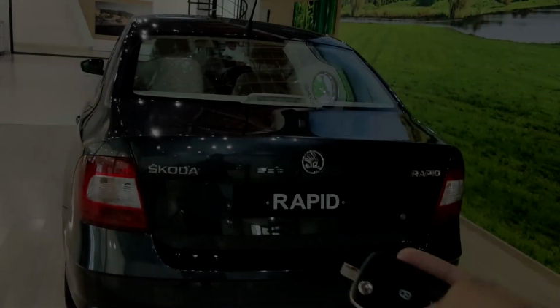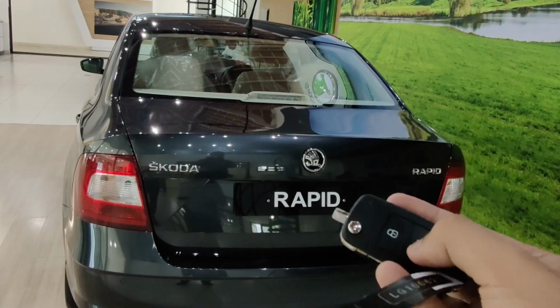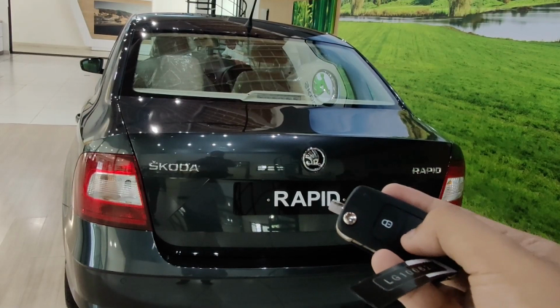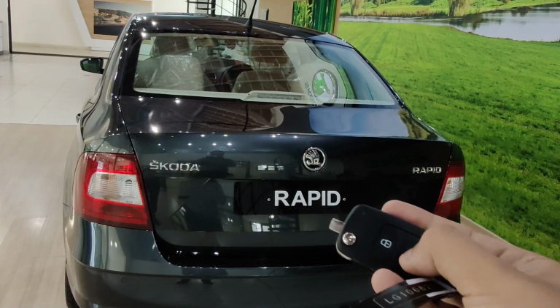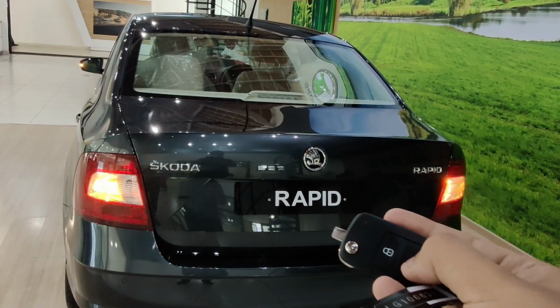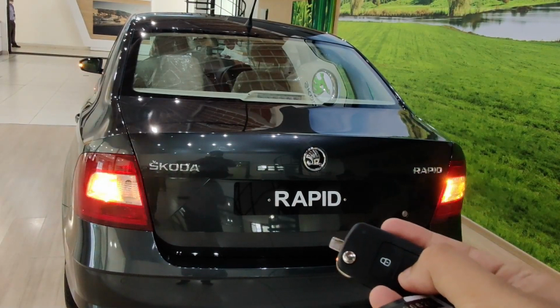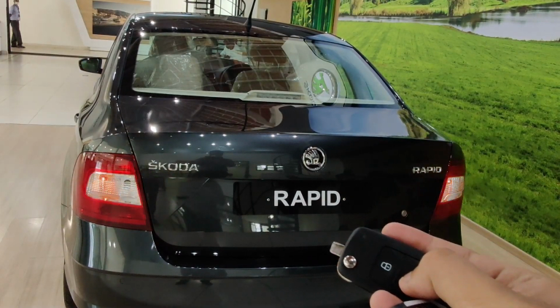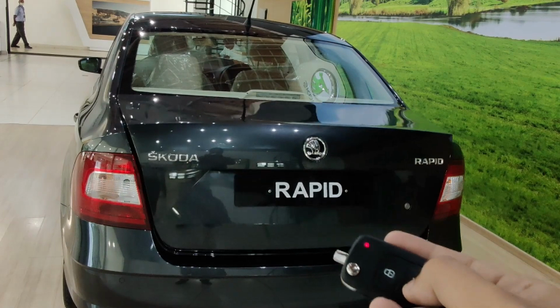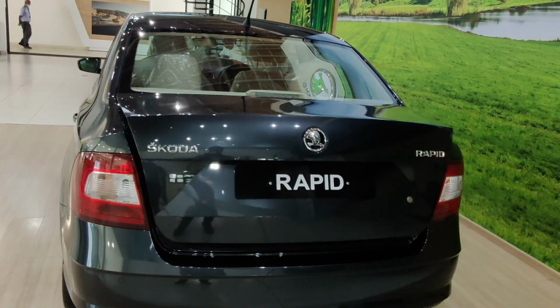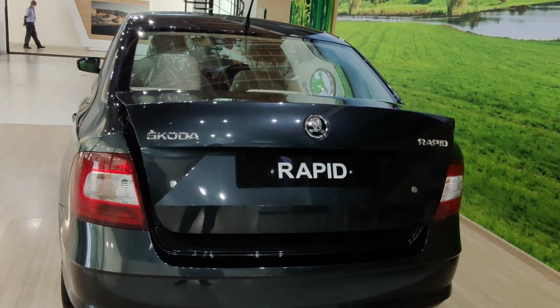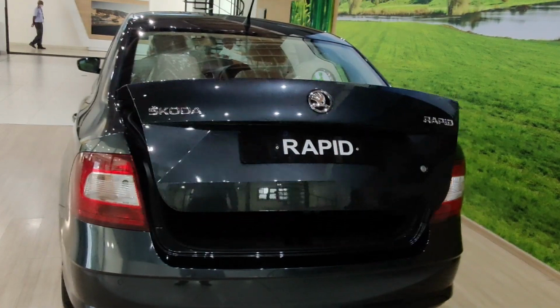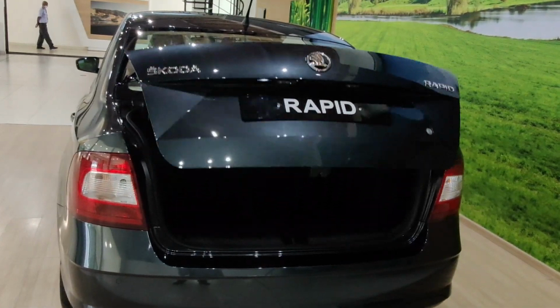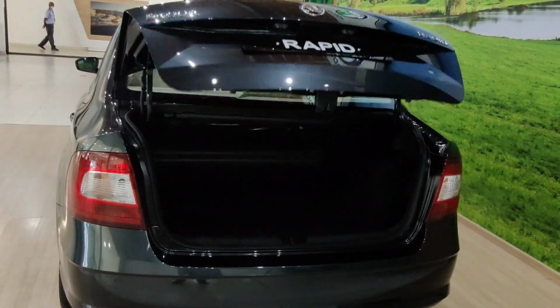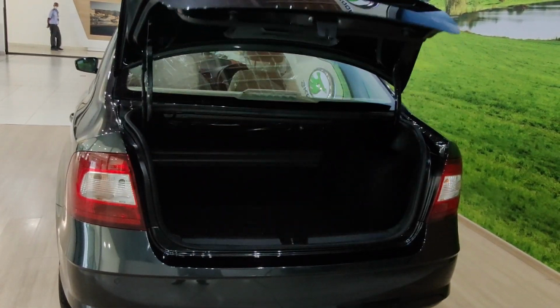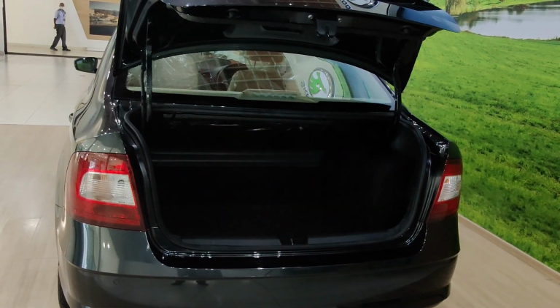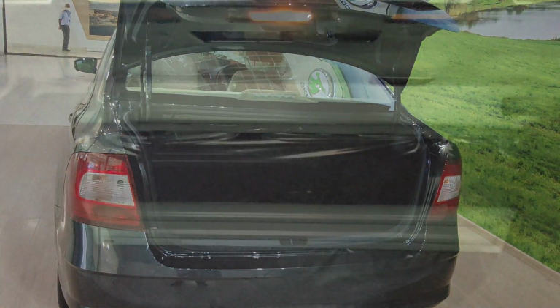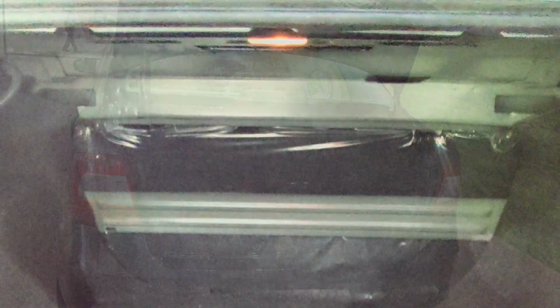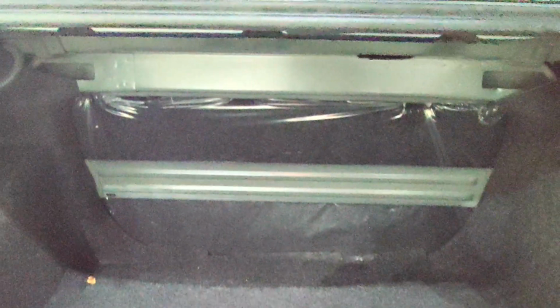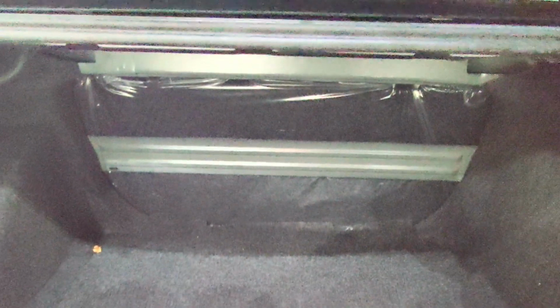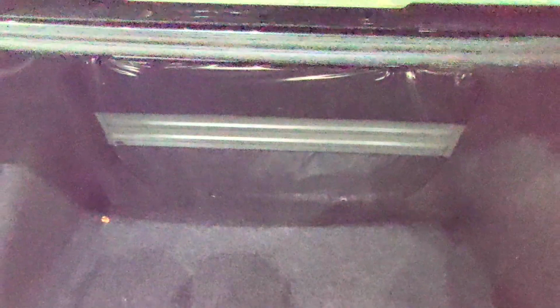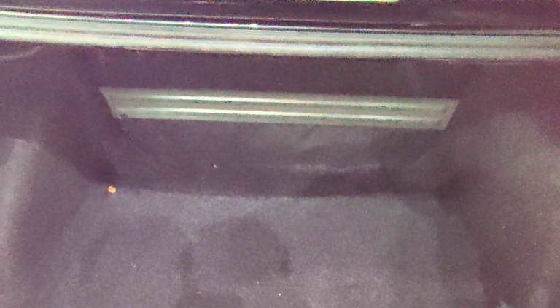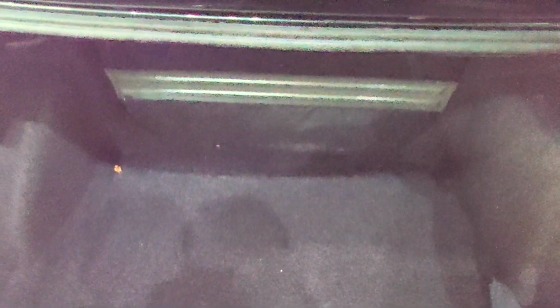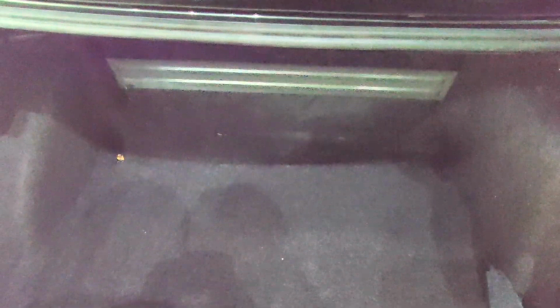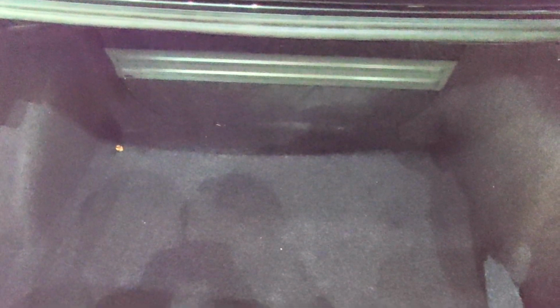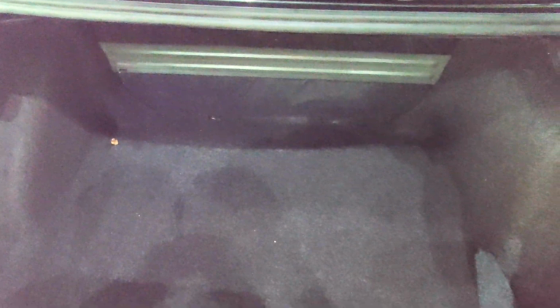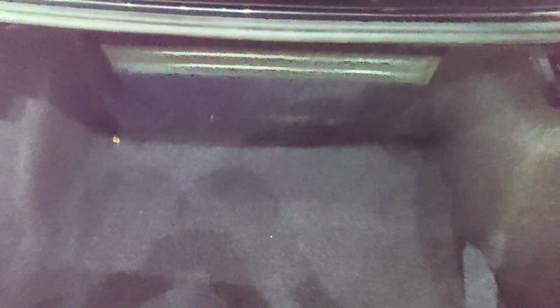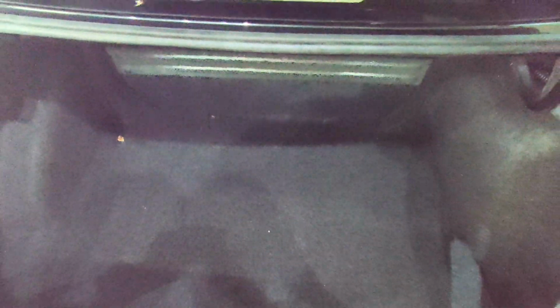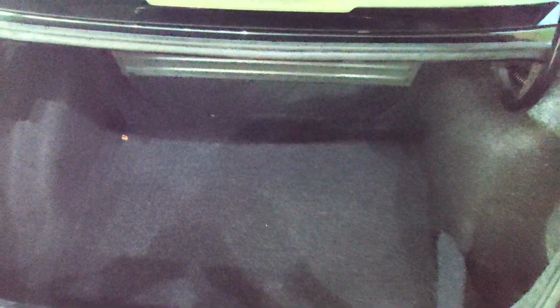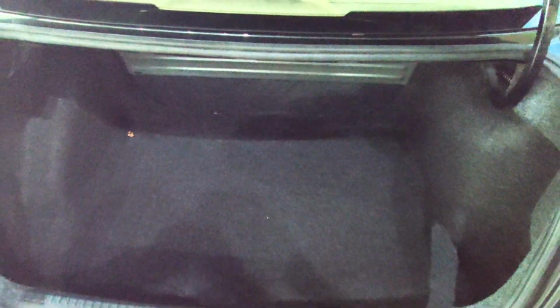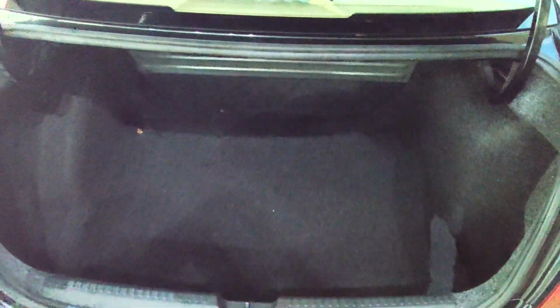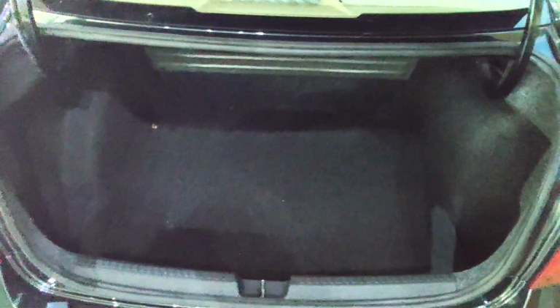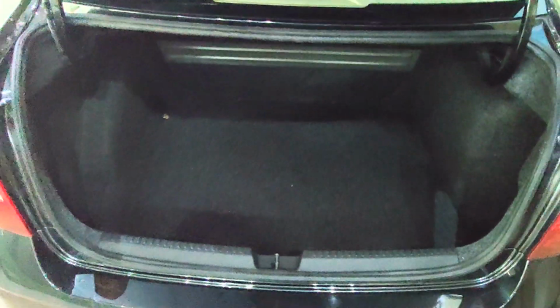Speaking about boot space, you get 460 liters of space and the boot design is excellent. You will not face any issues carrying large suitcases for those long-distance trips.